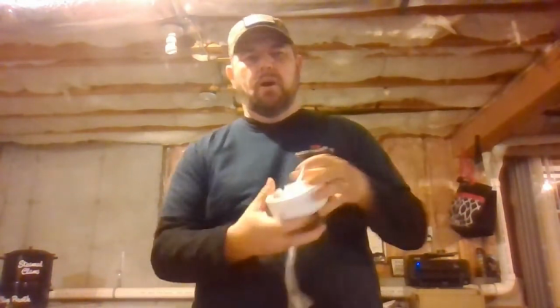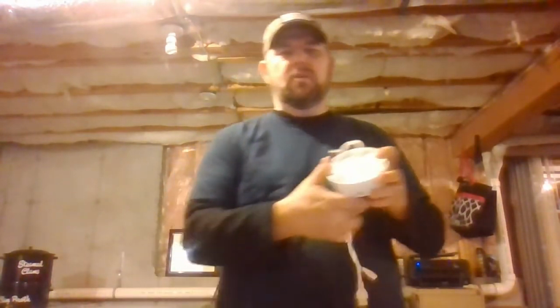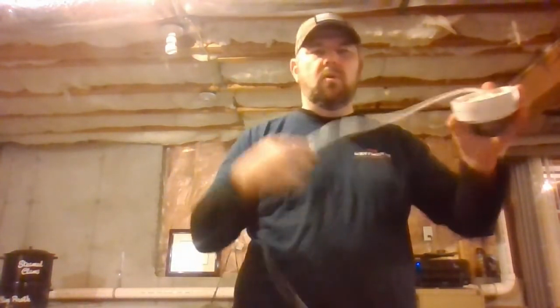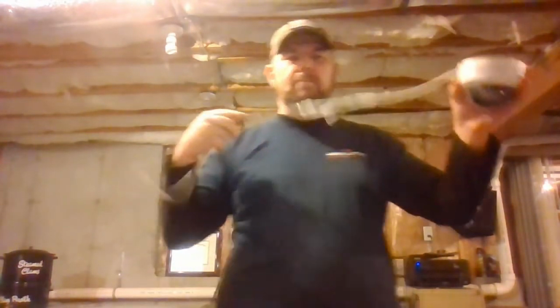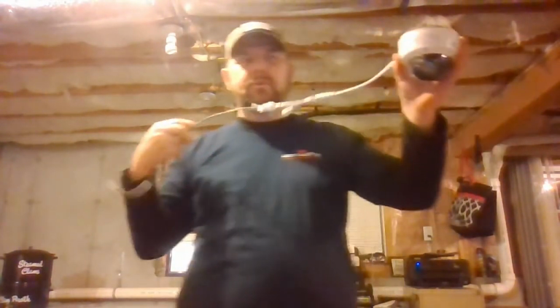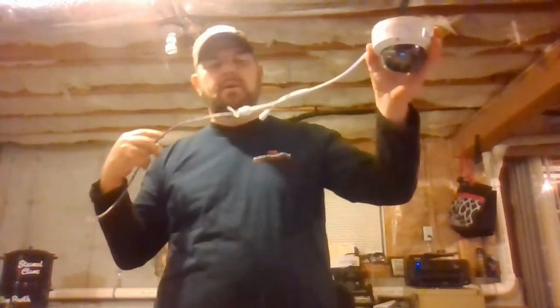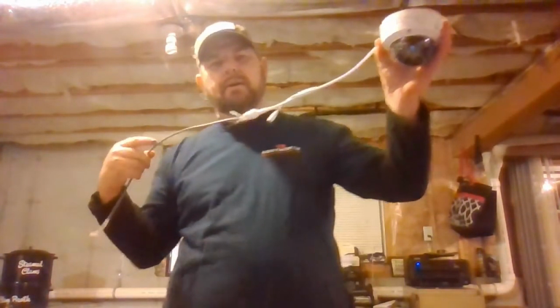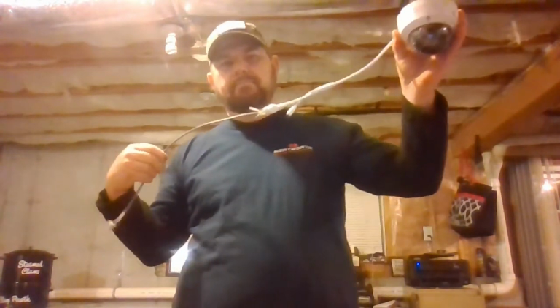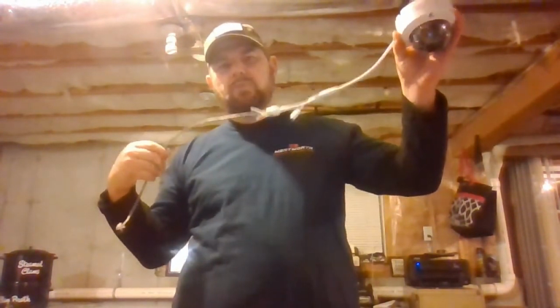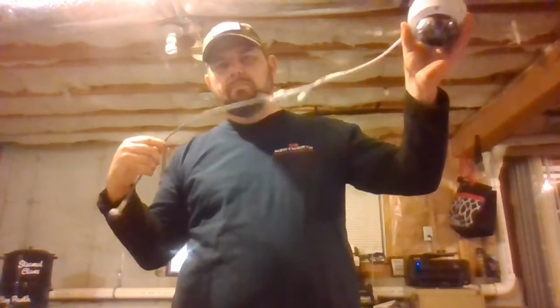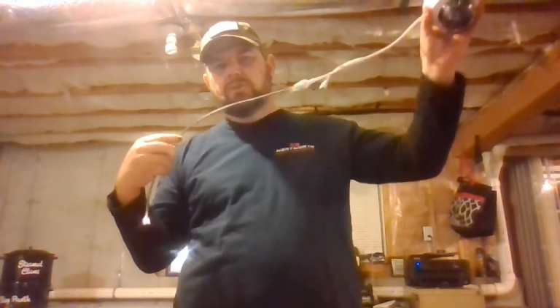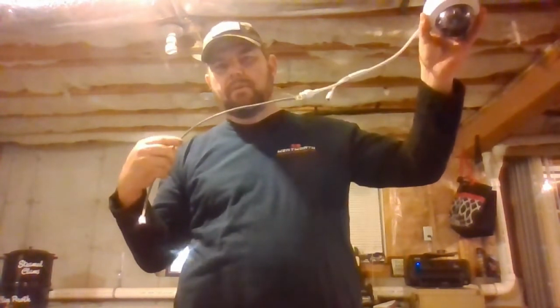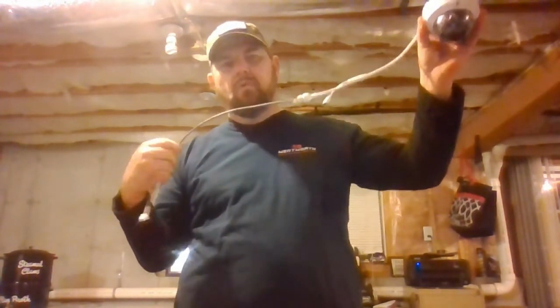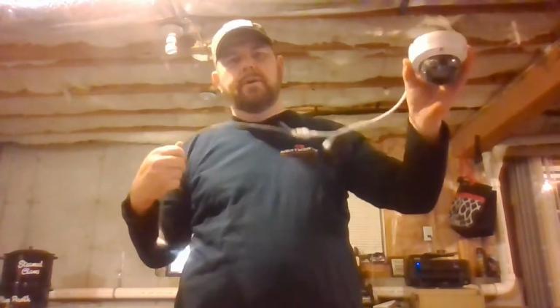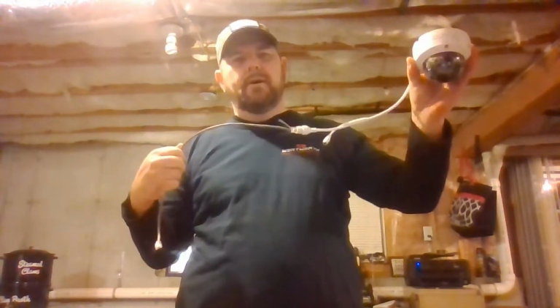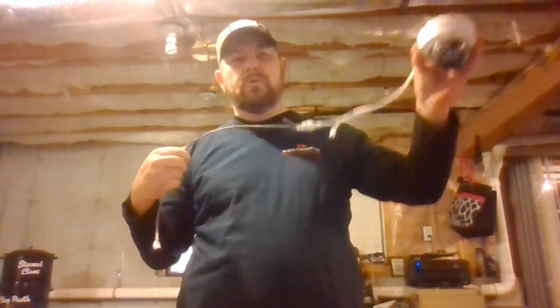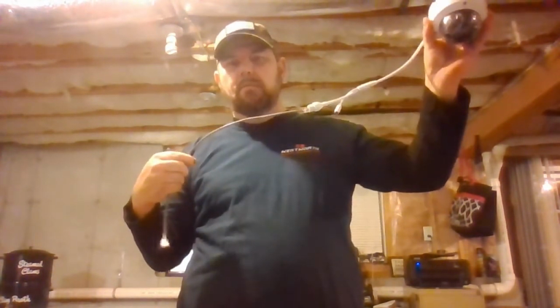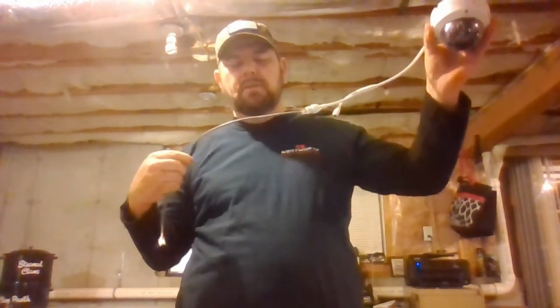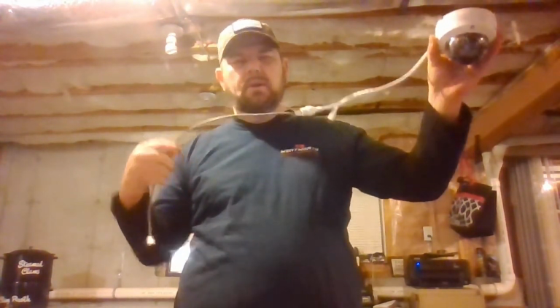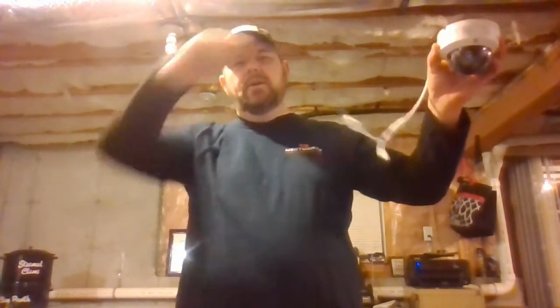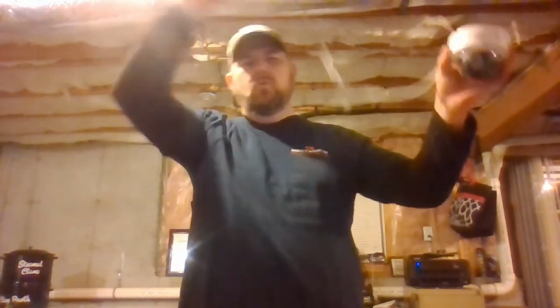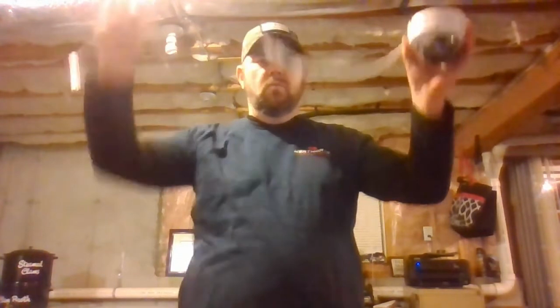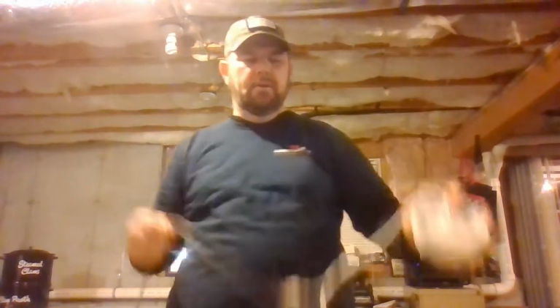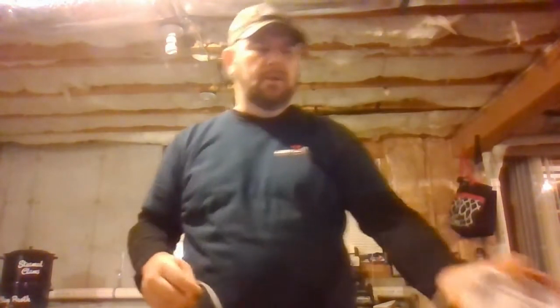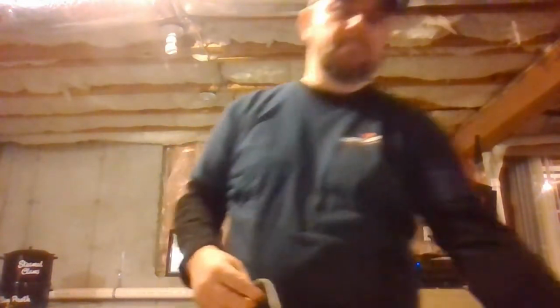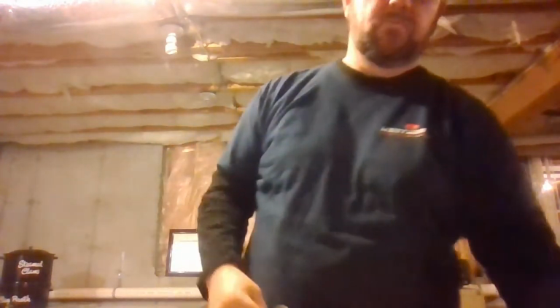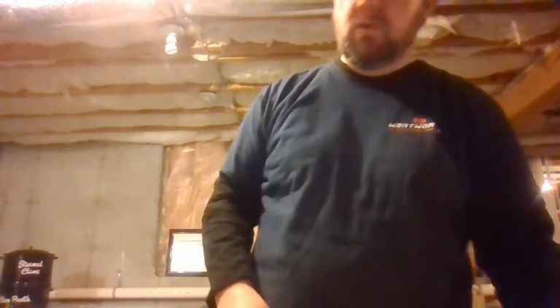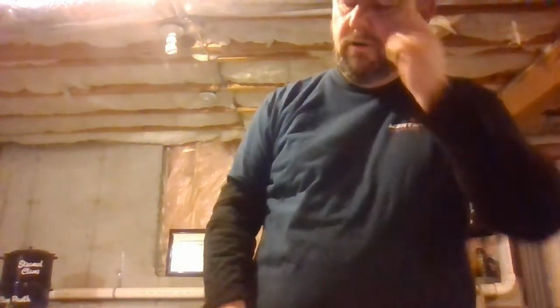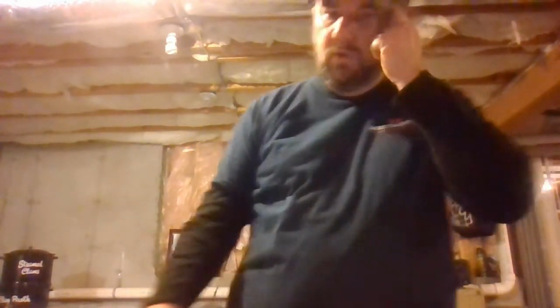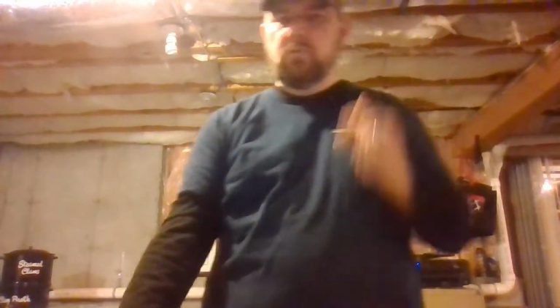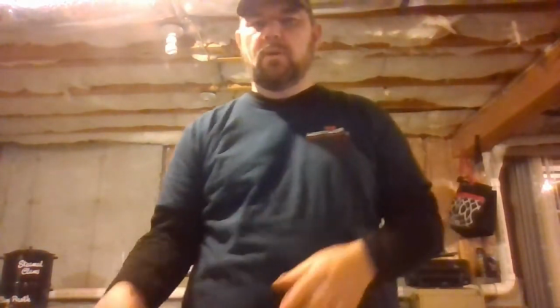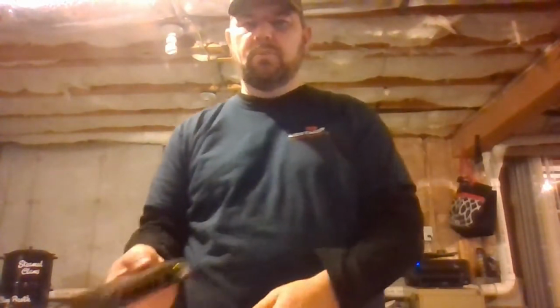Obviously, the camera would be mounted in the soffit of a home or in the ceiling of a business. The cable would be run to the recorder or to a PoE switch.